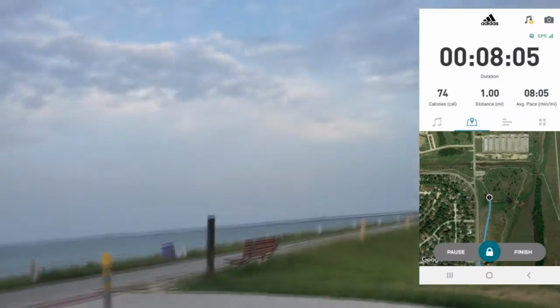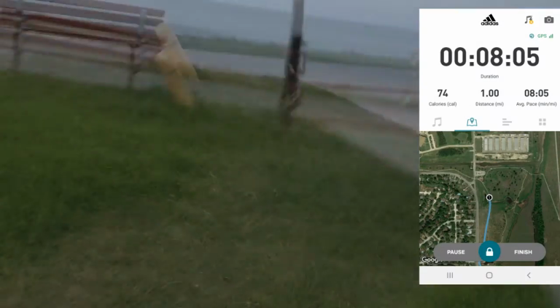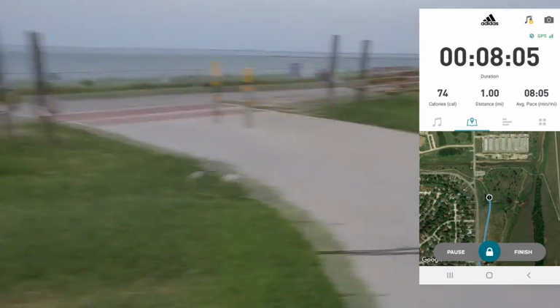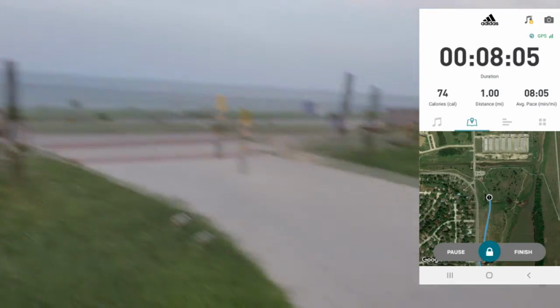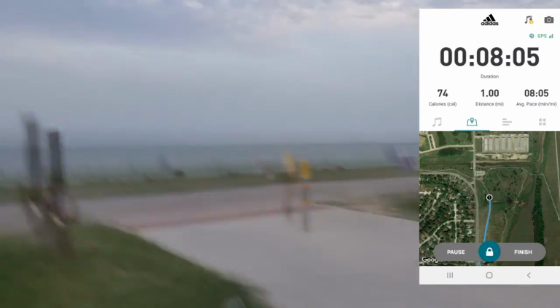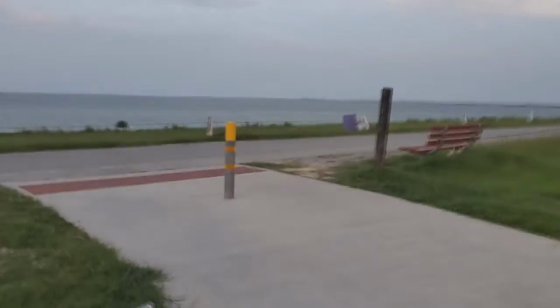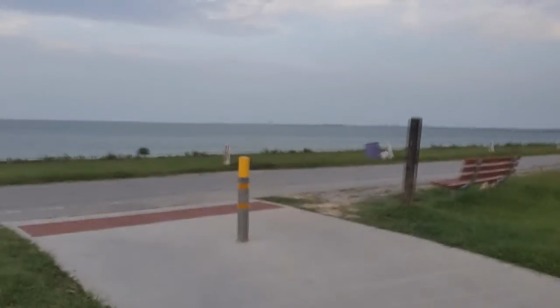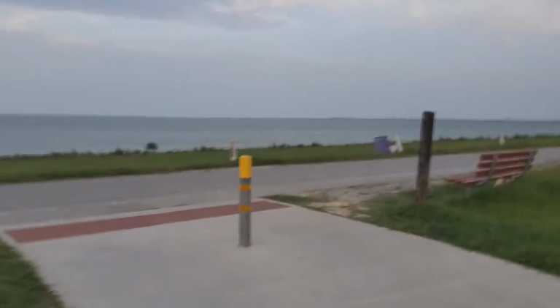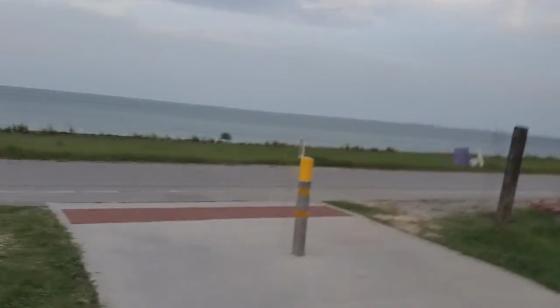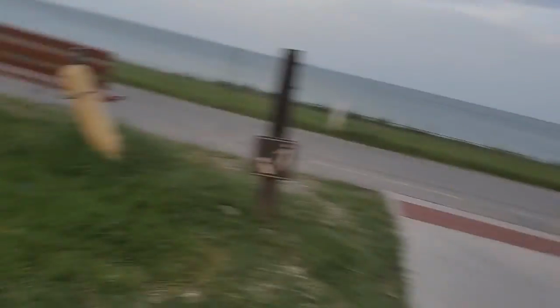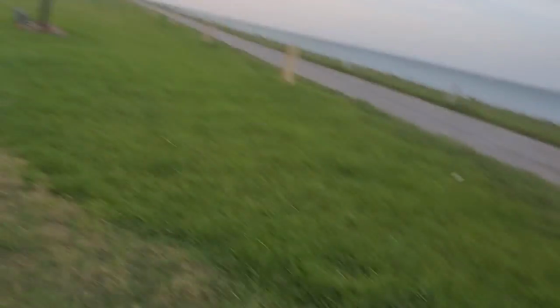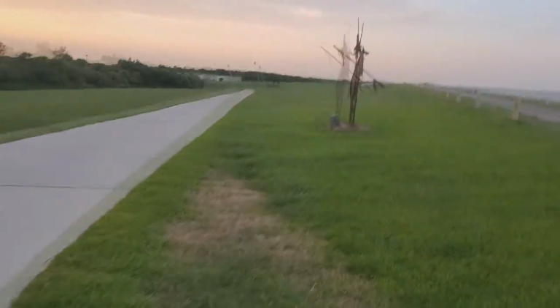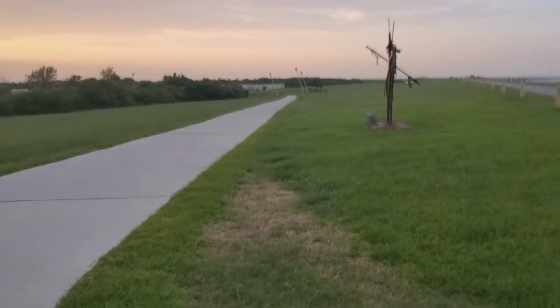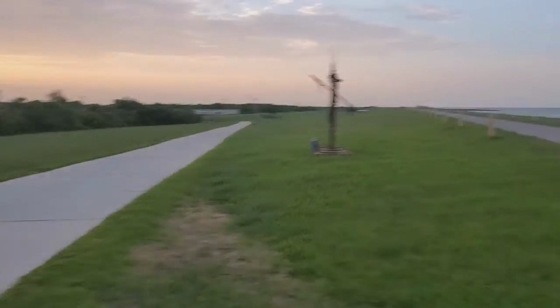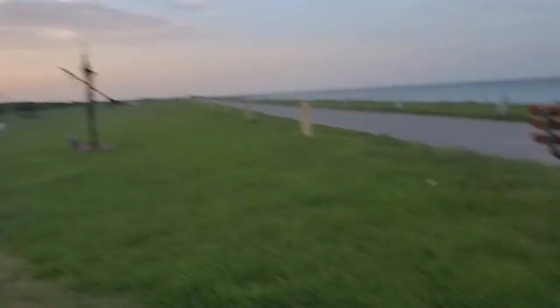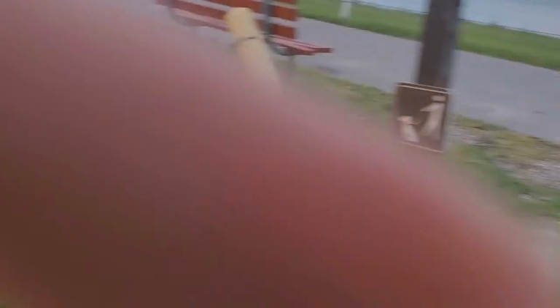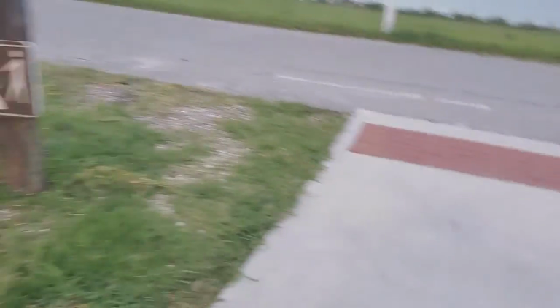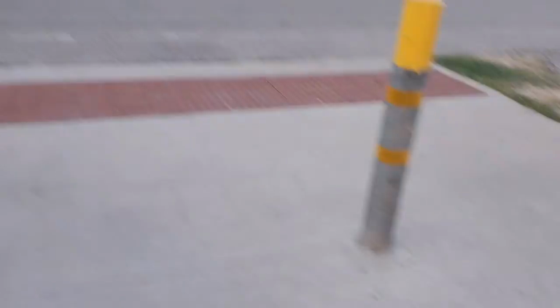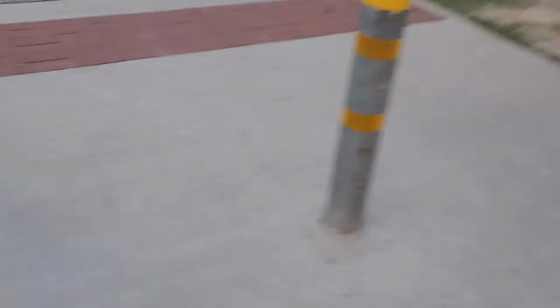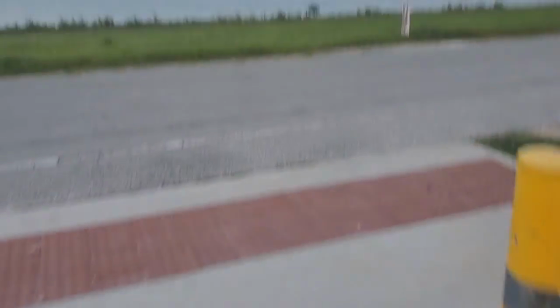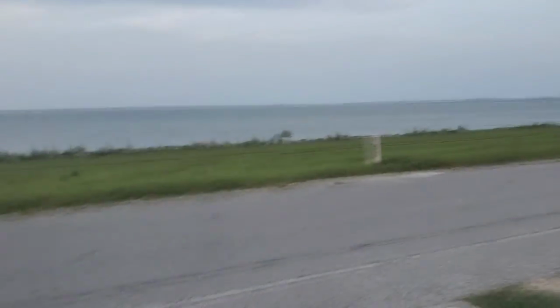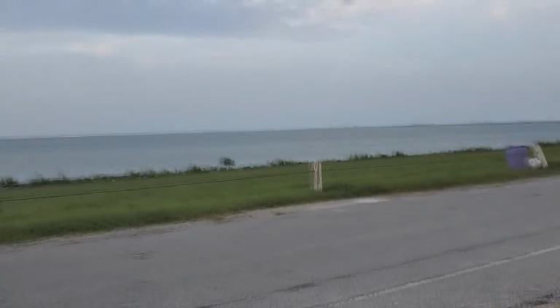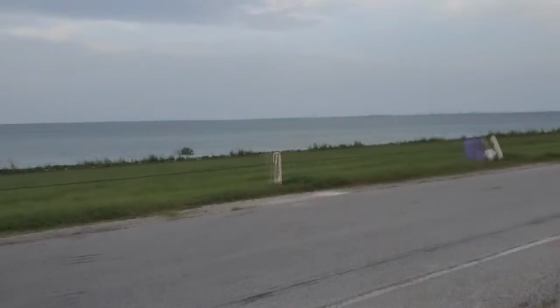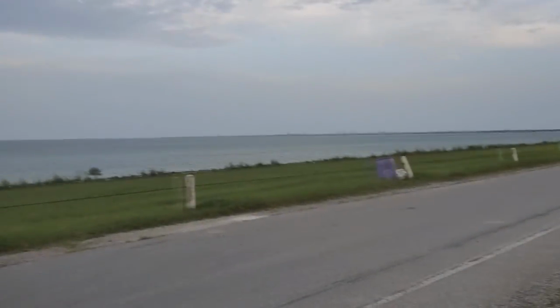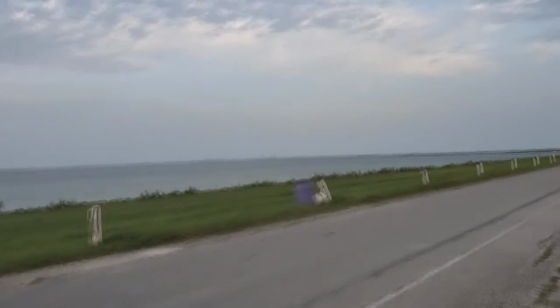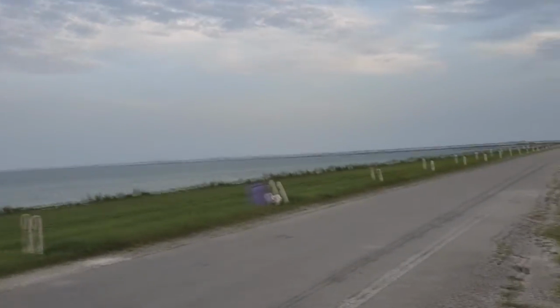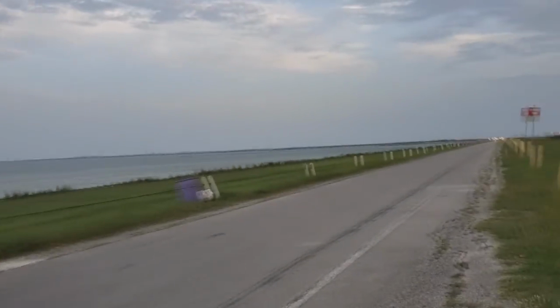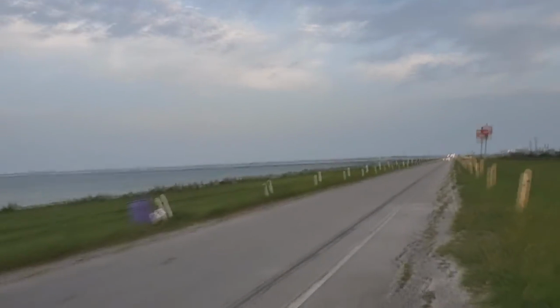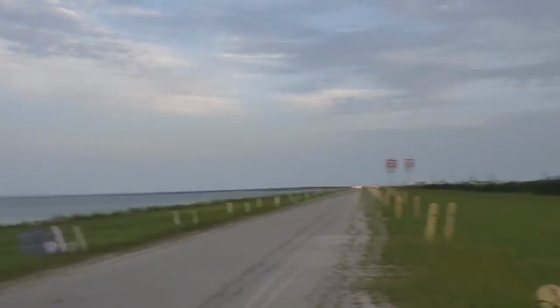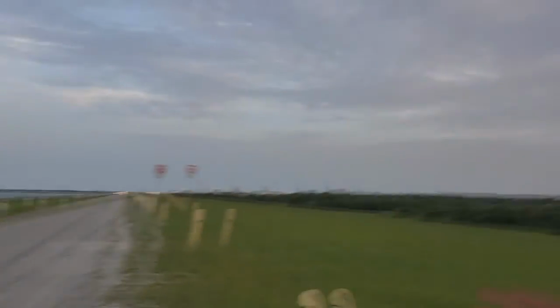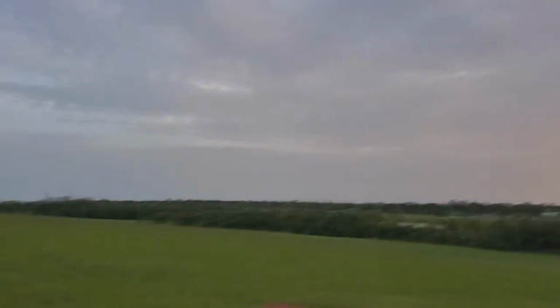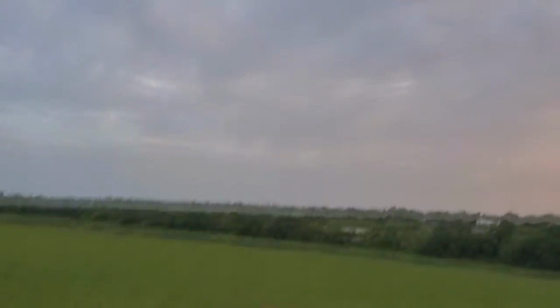My legs are burning as I go up — all the way from down there to up here. What a view! Let's keep on running.